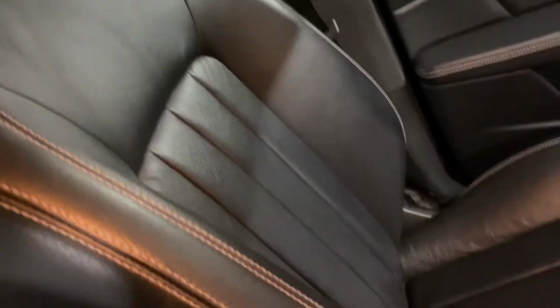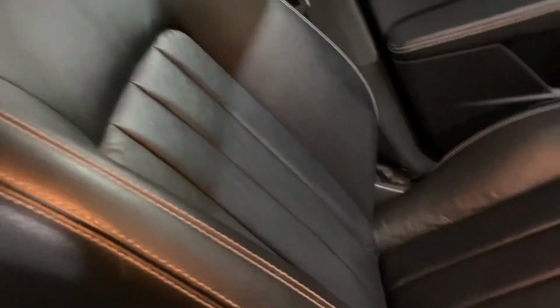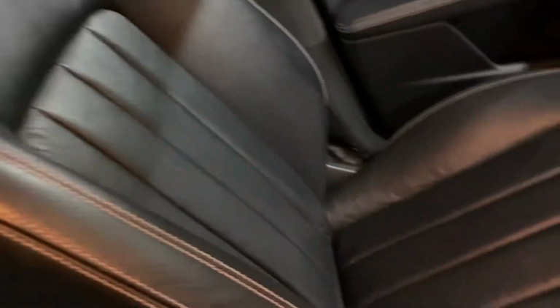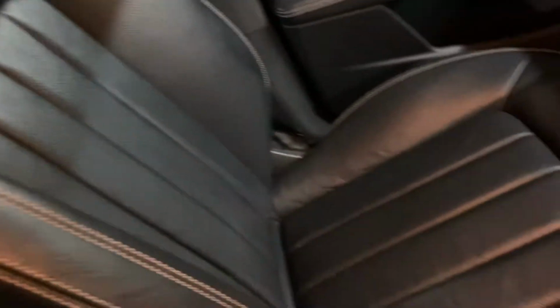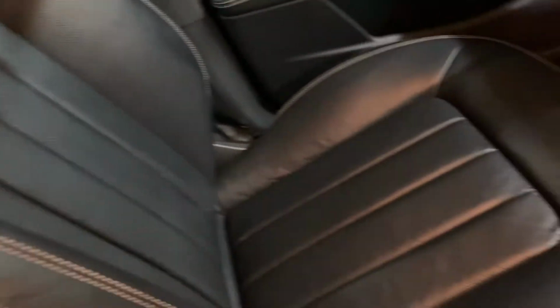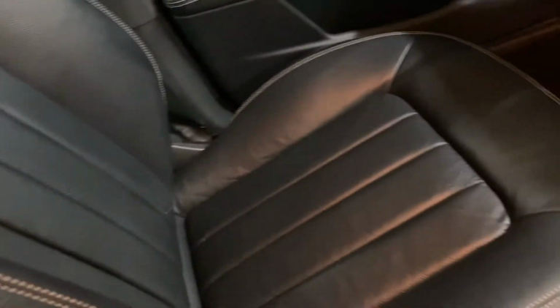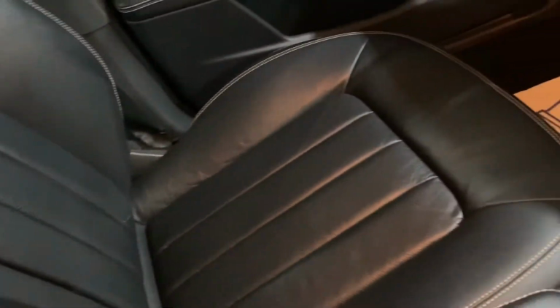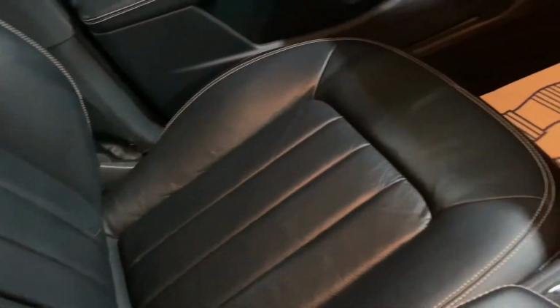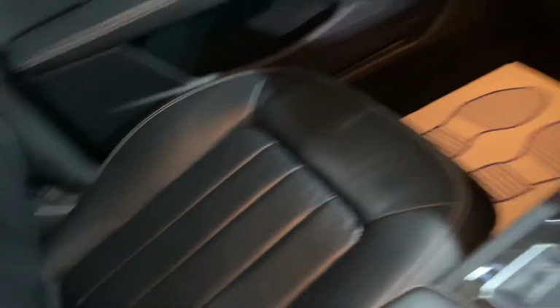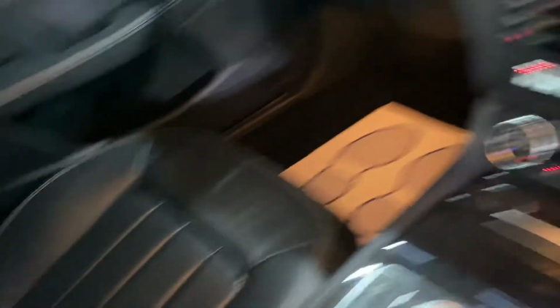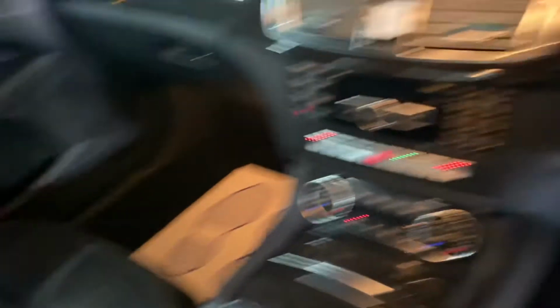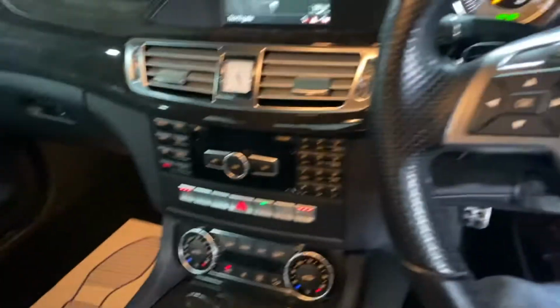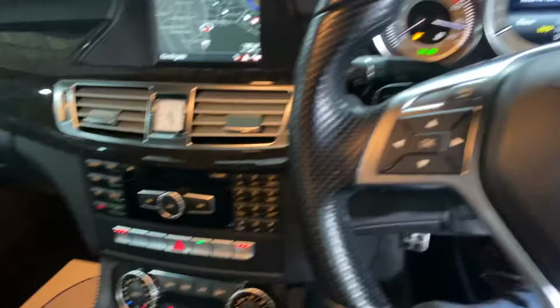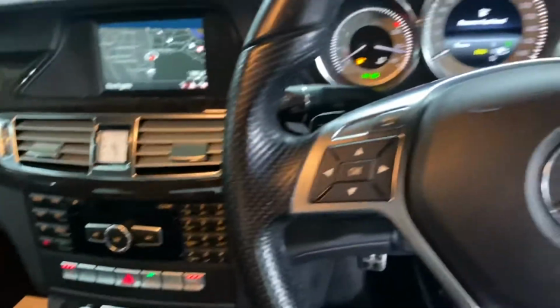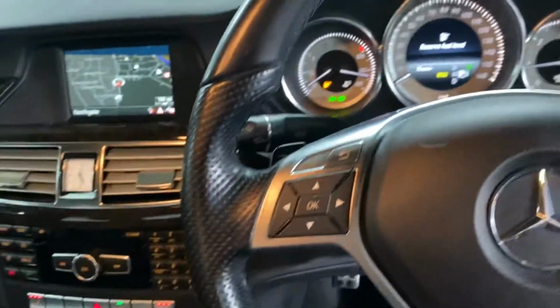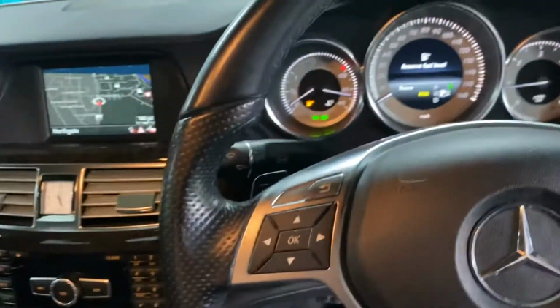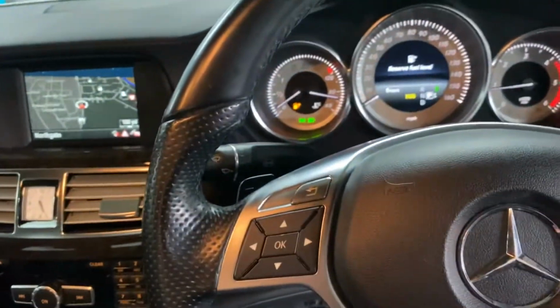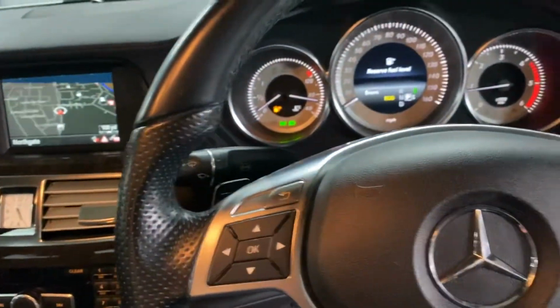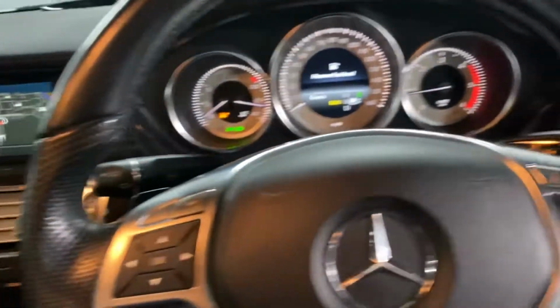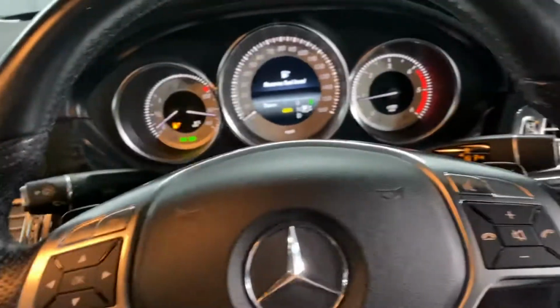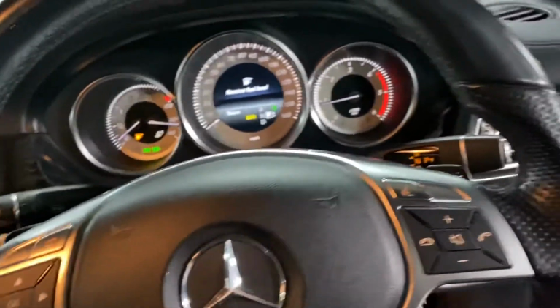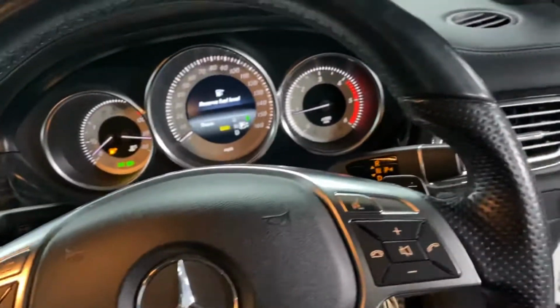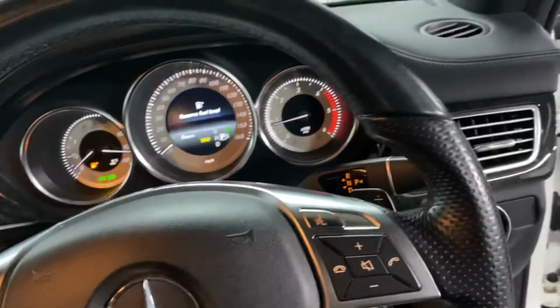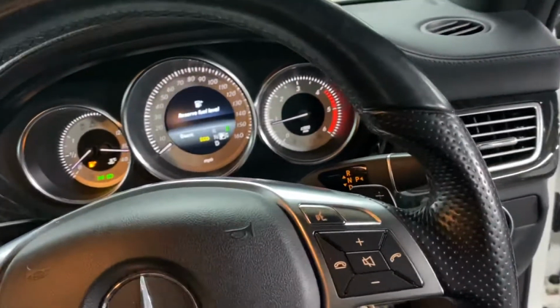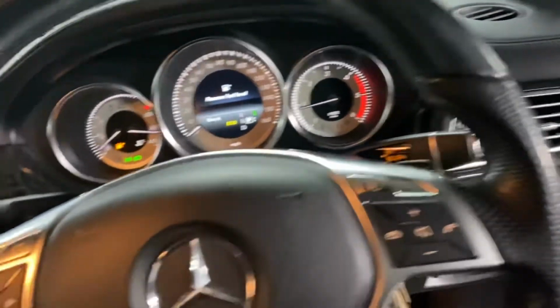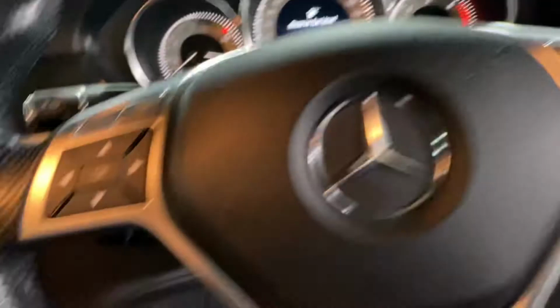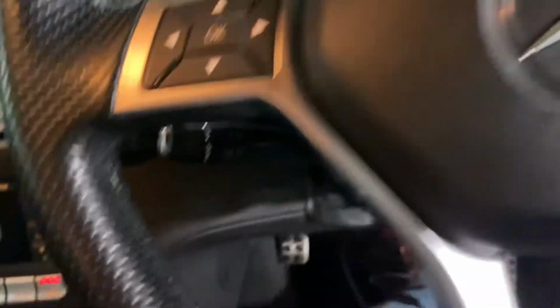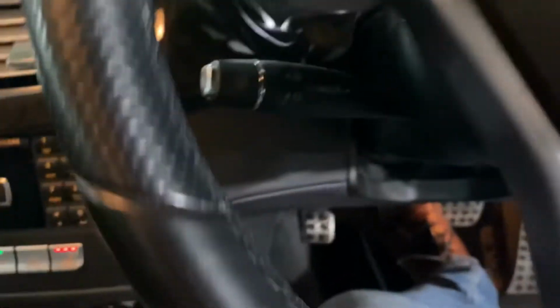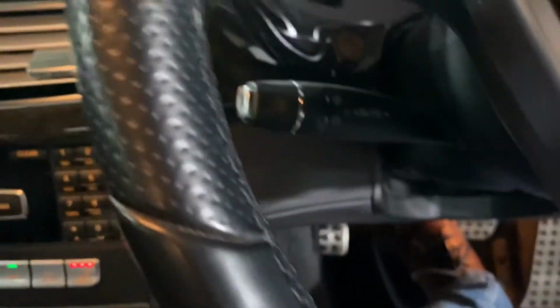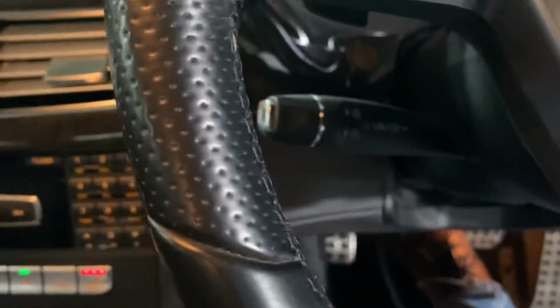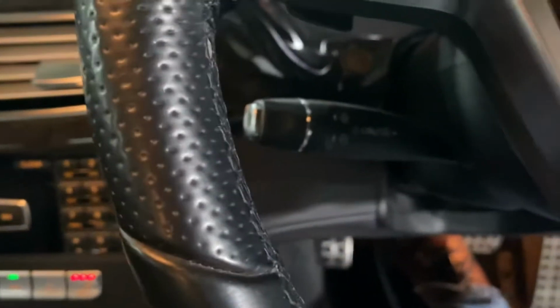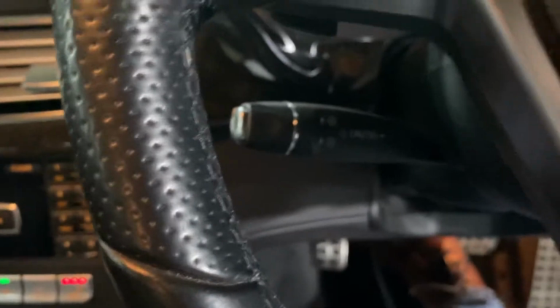The passenger seat is in the same condition. There's a leather multi-function steering wheel with paddle shifters, and it's also got cruise control, which is located just behind there.